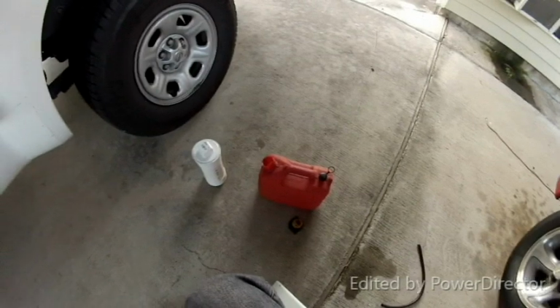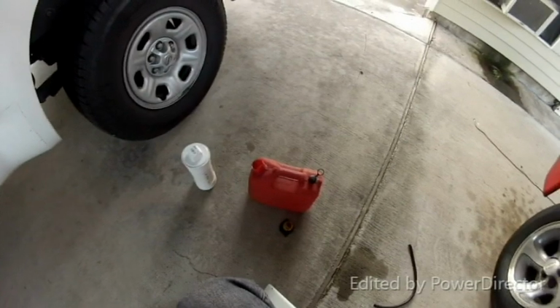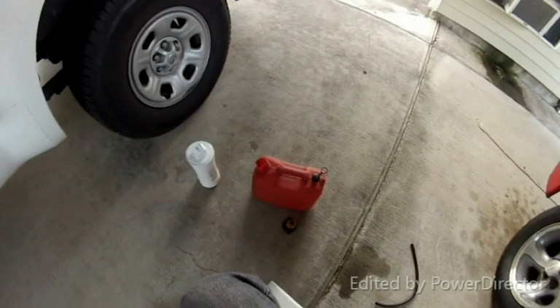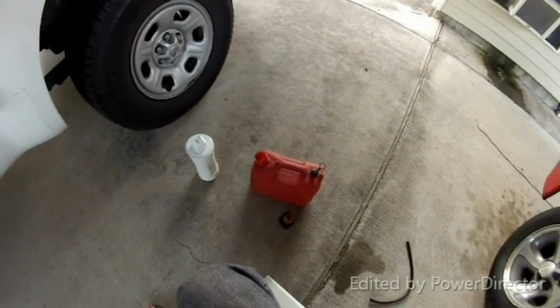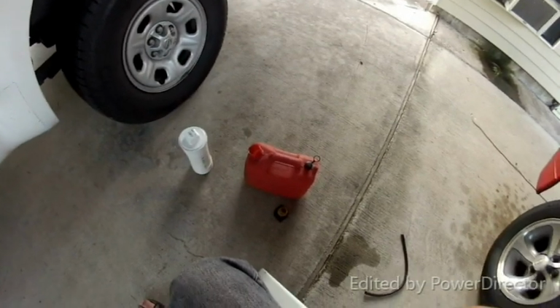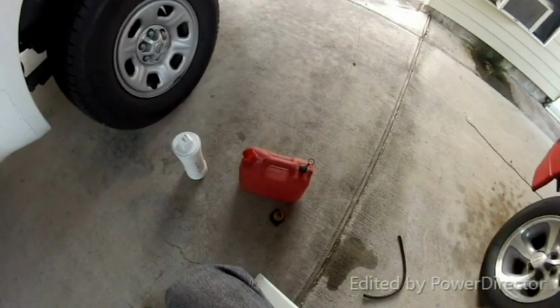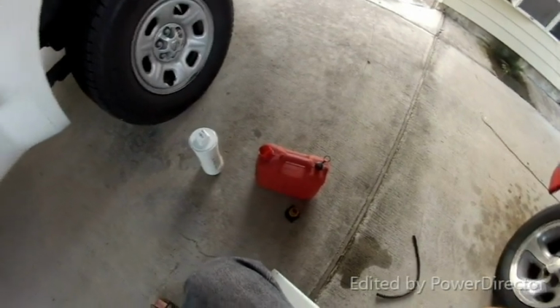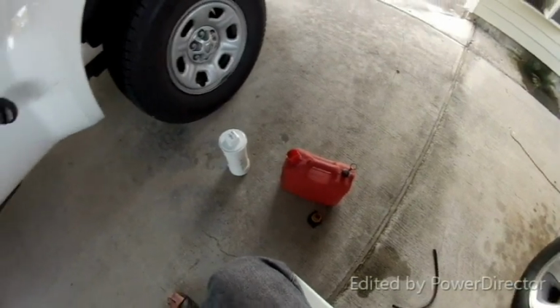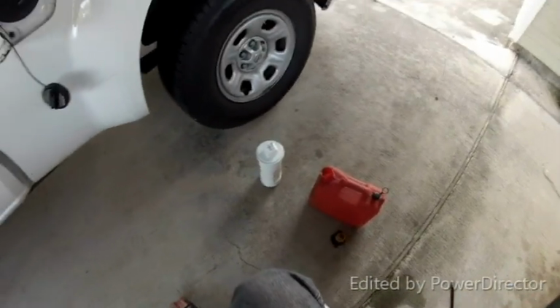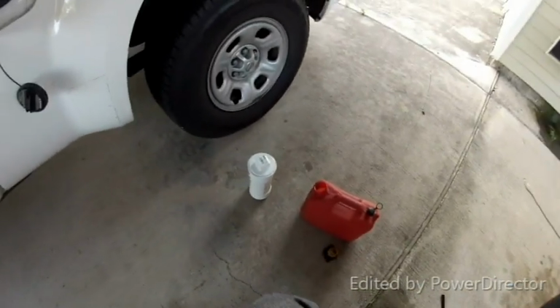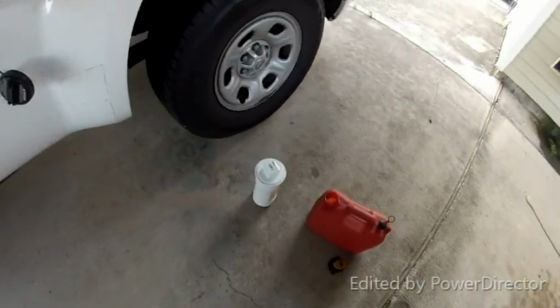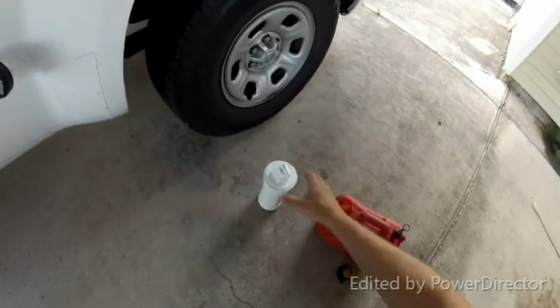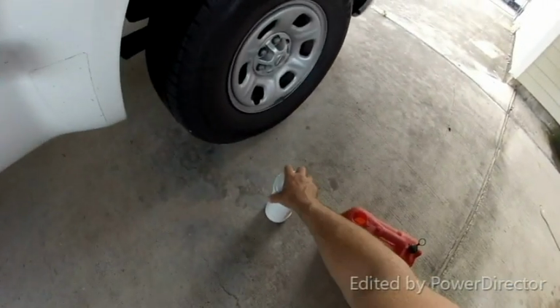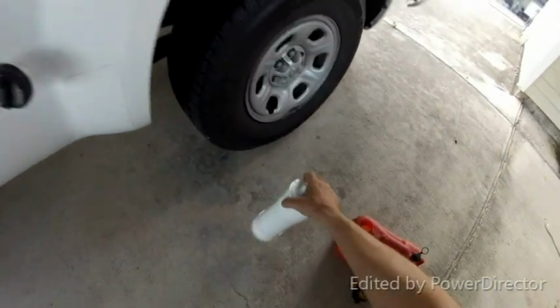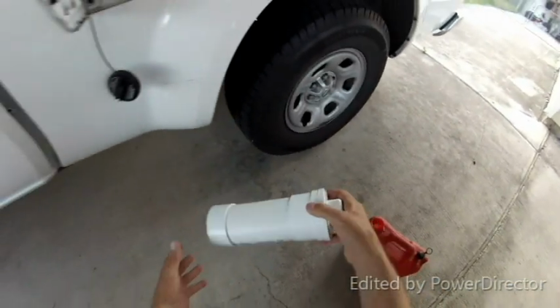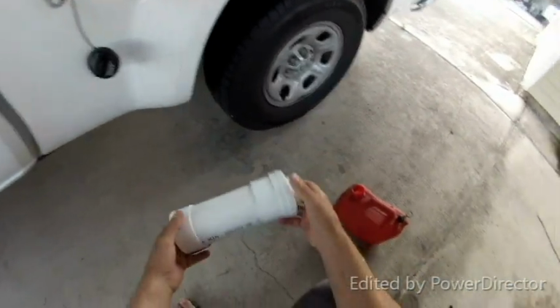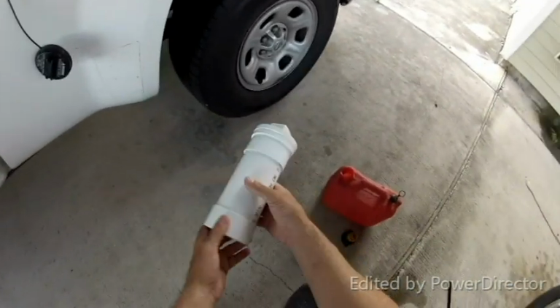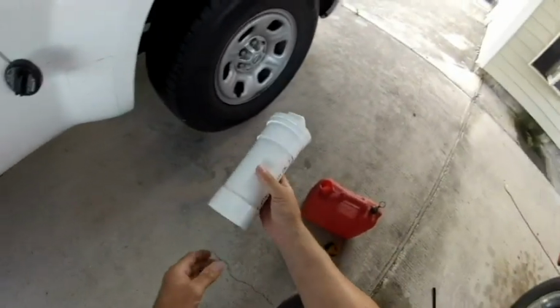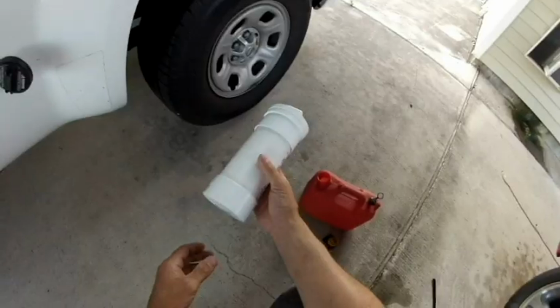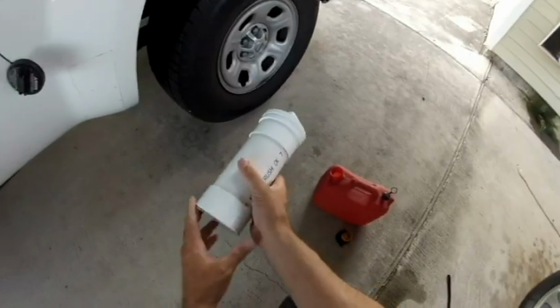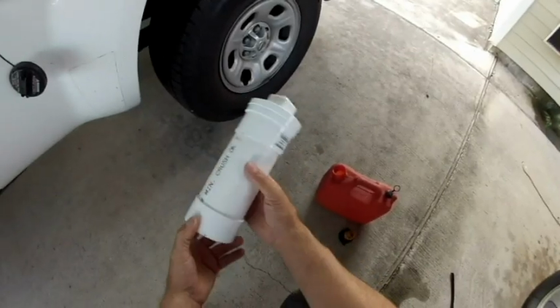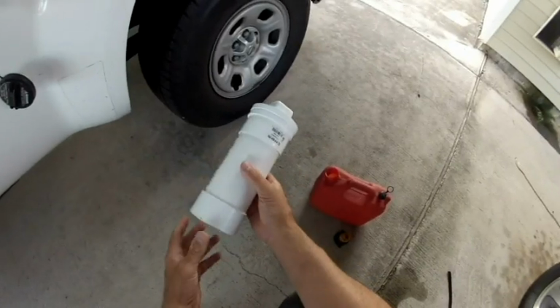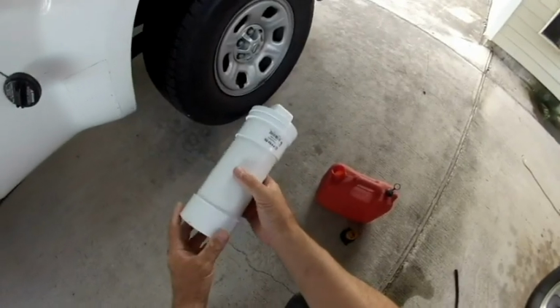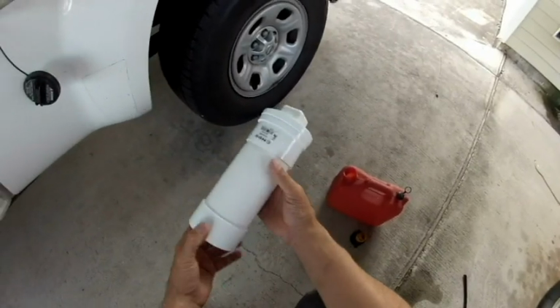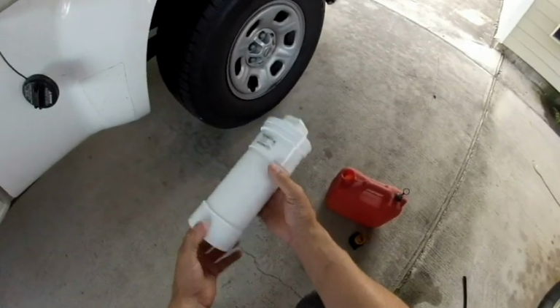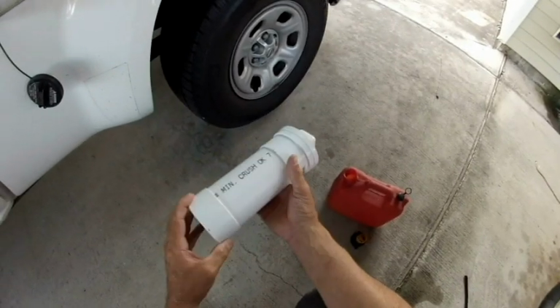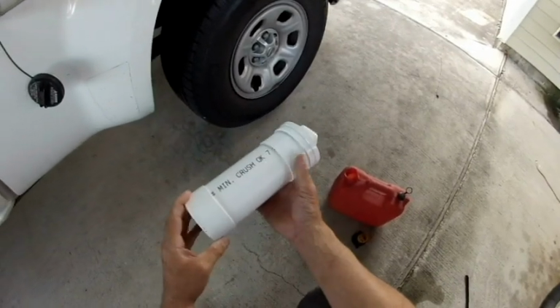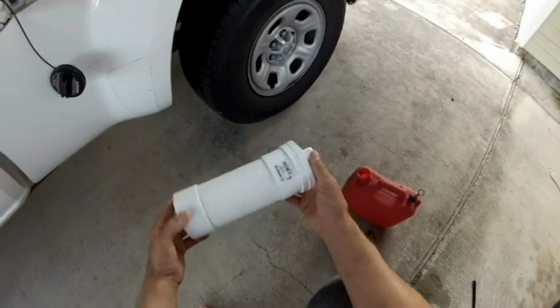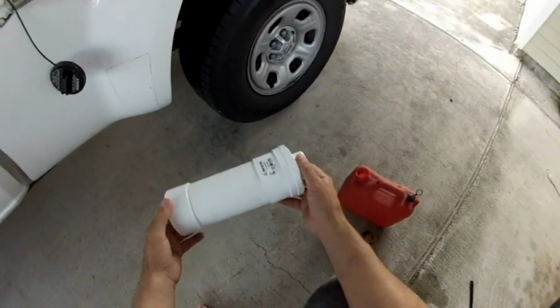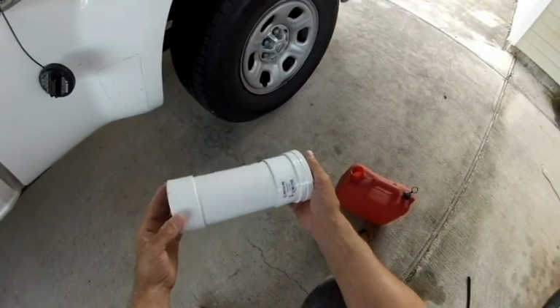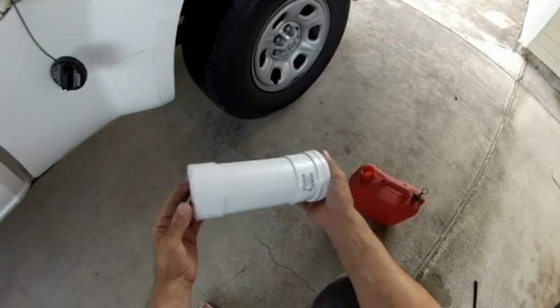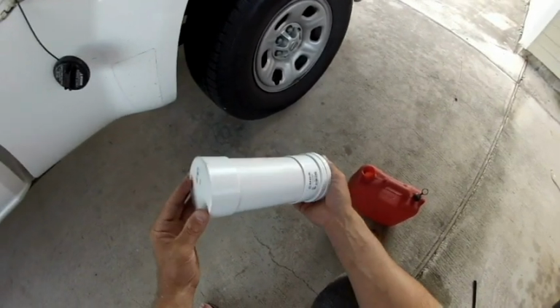I keep all my siphoning equipment in a 3 inch PVC pipe. Schedule 35 keeps everything organized and clean.